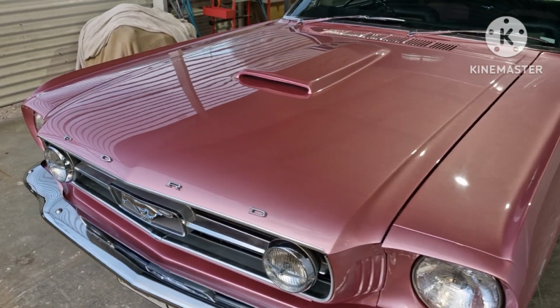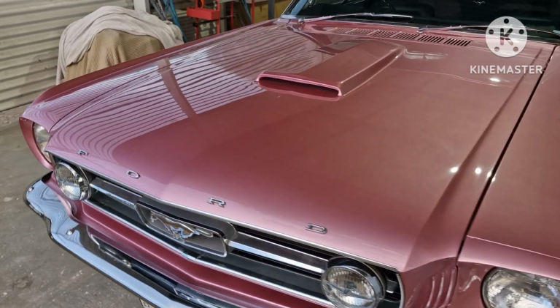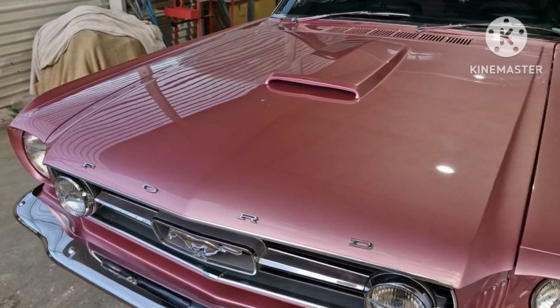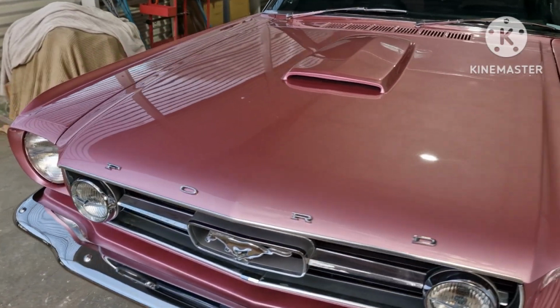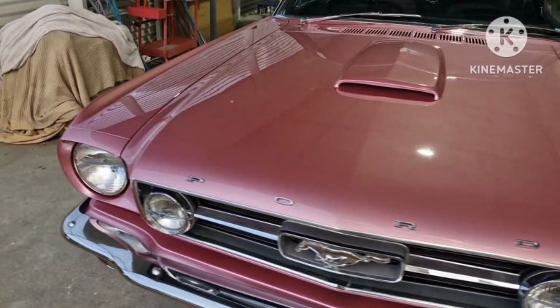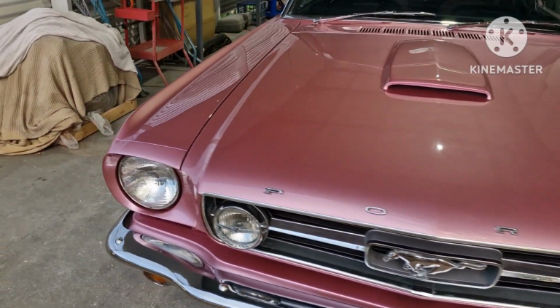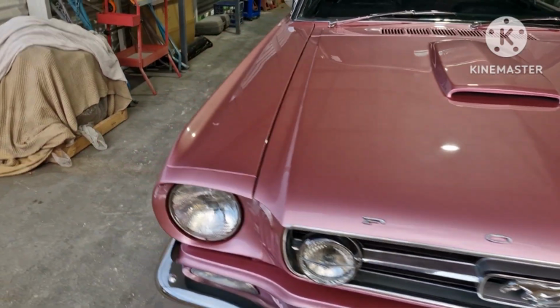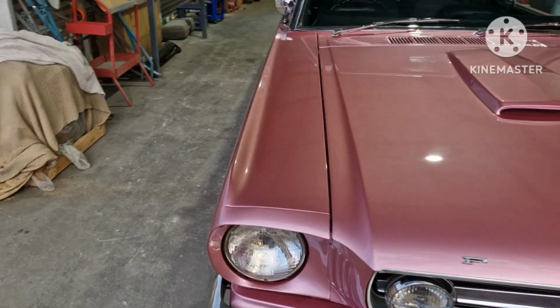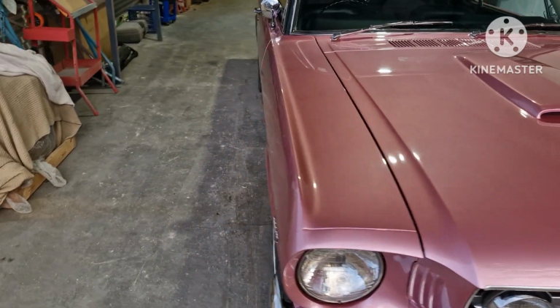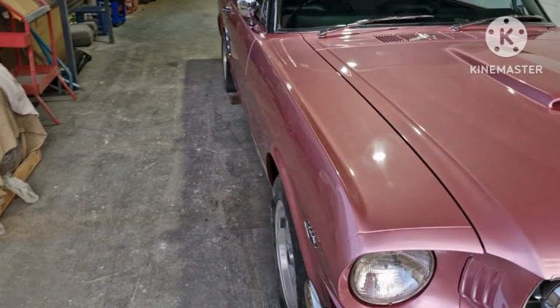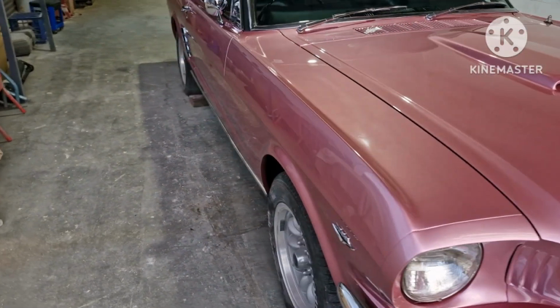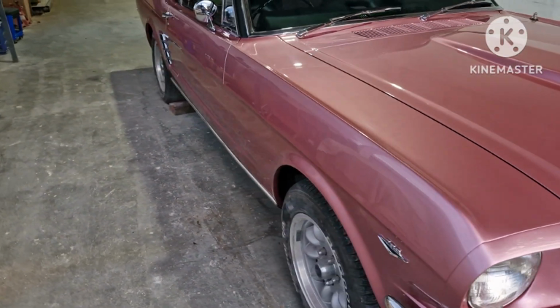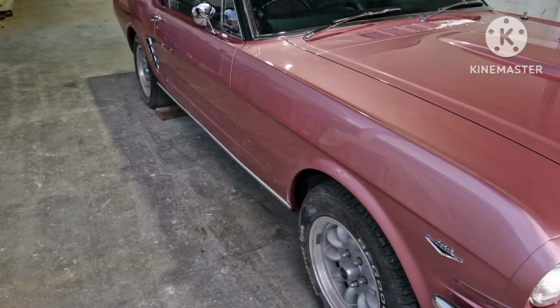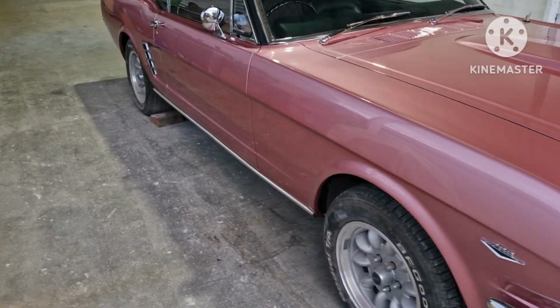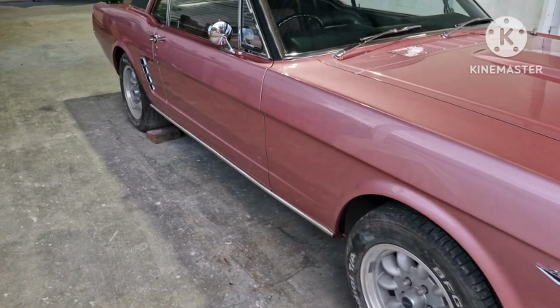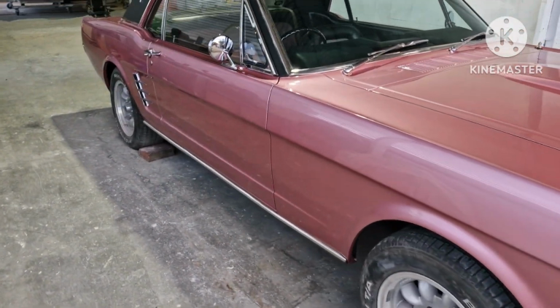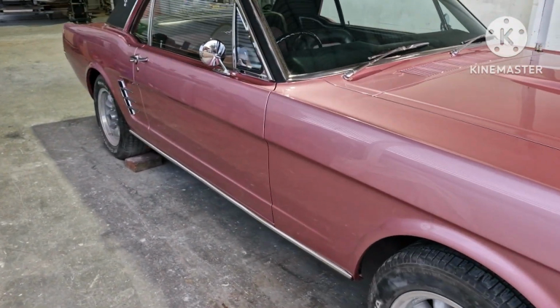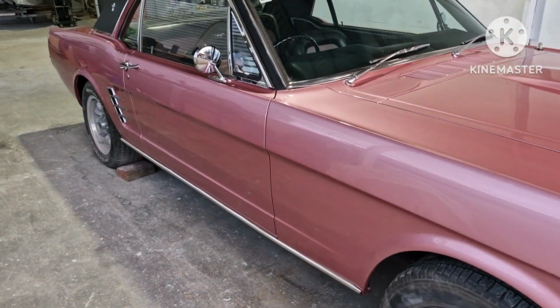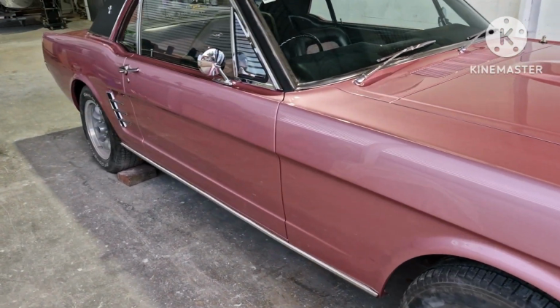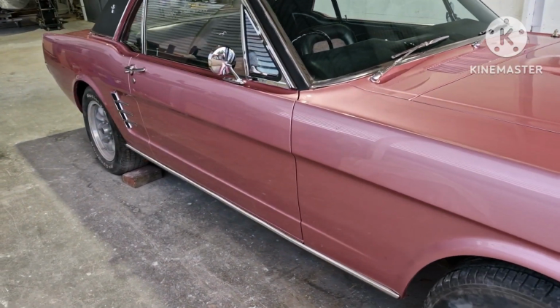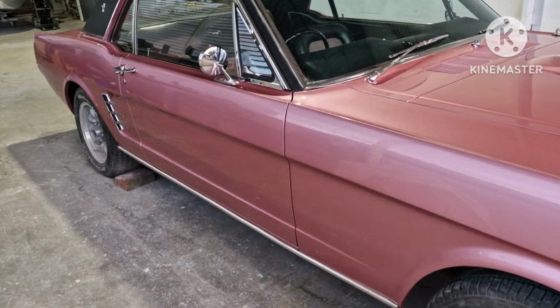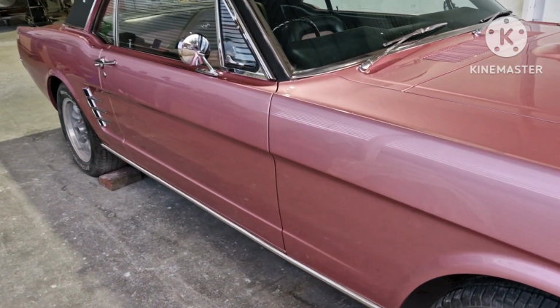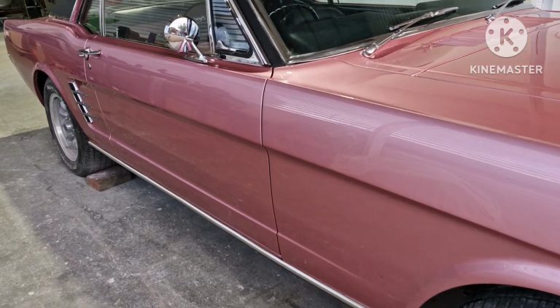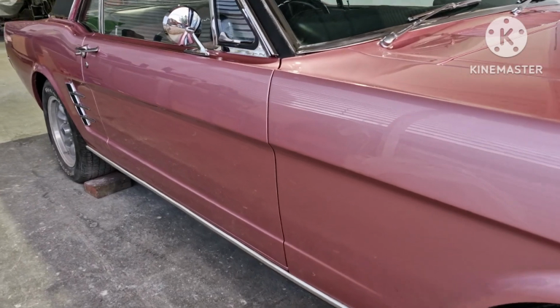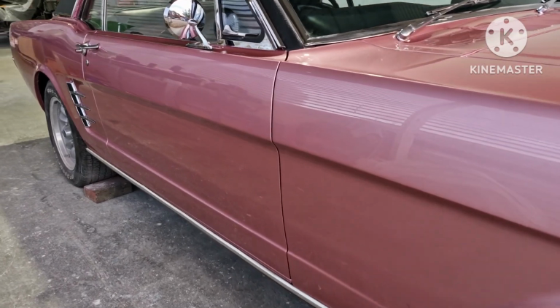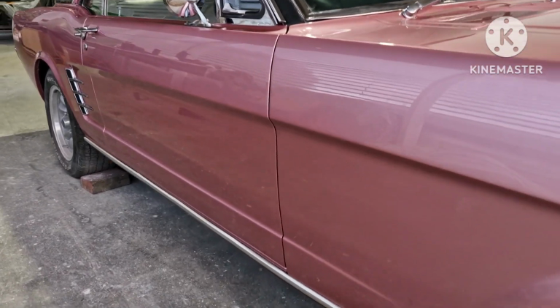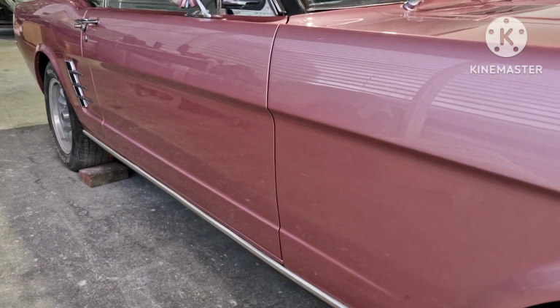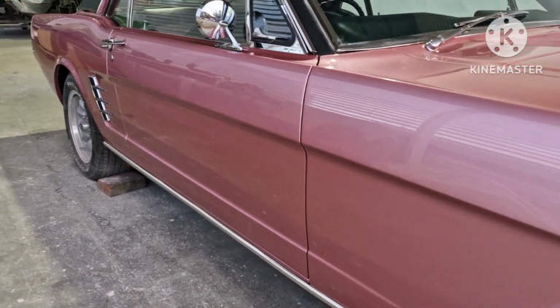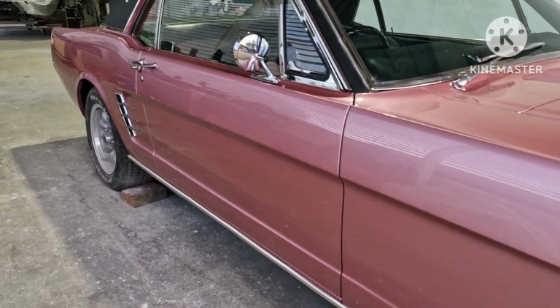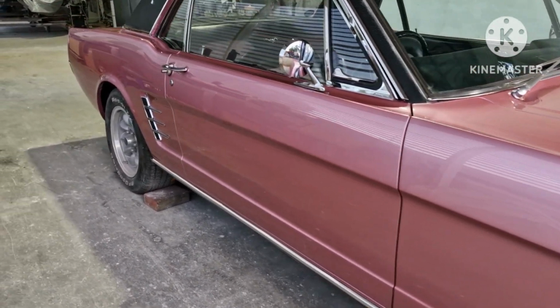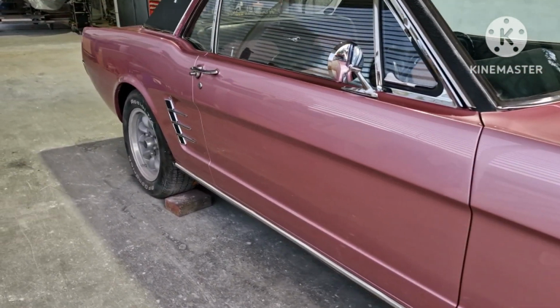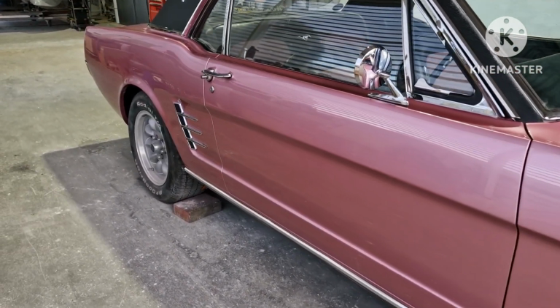Moulded-in bonnet scoop. Apart from that left-hand rear quarter, no nasty surprises. But even for a driver-quality job, I still put the effort in with door gaps — make them neat, make them line up.